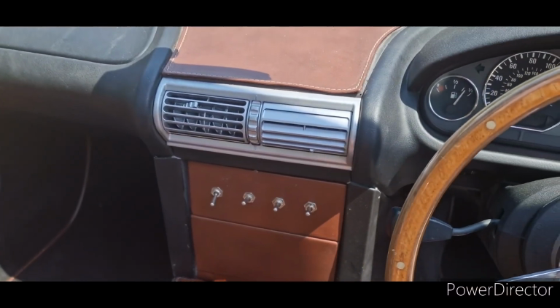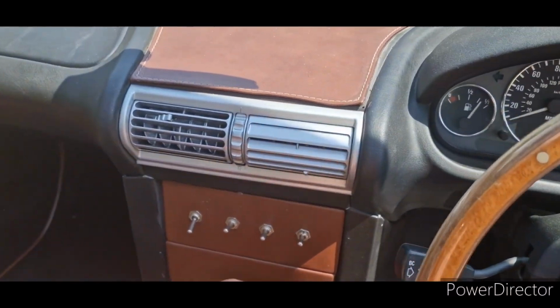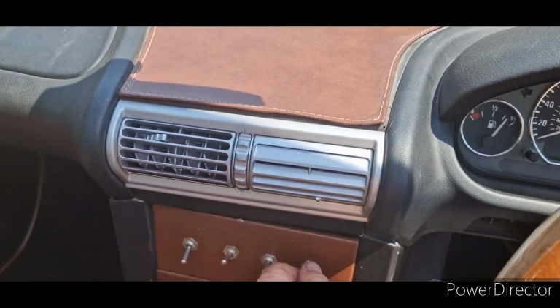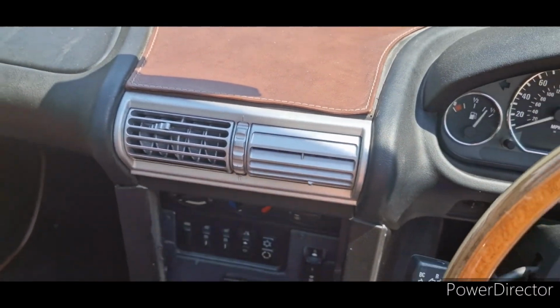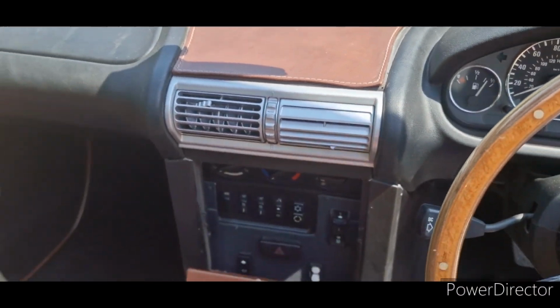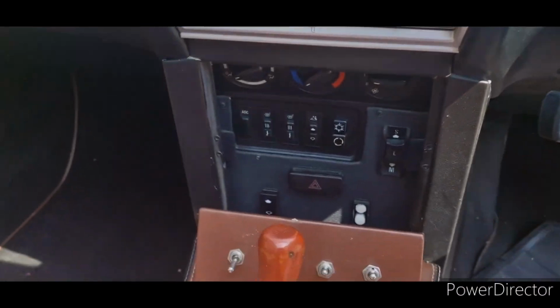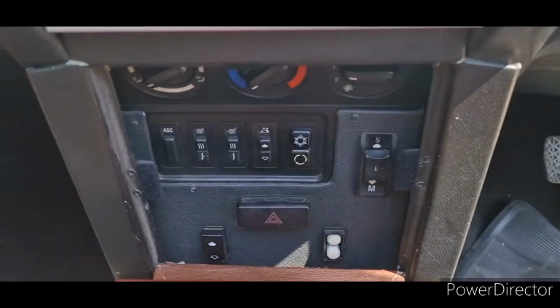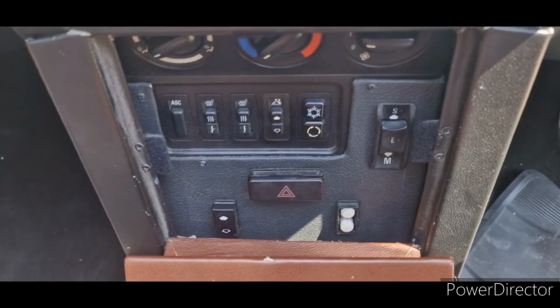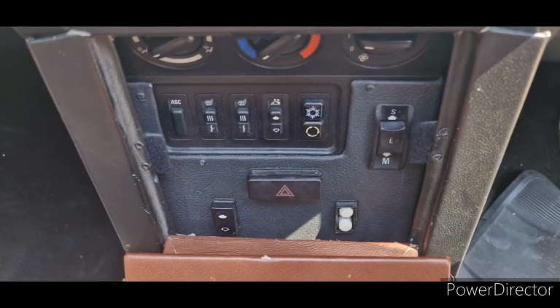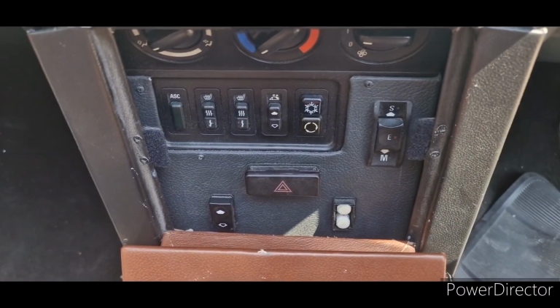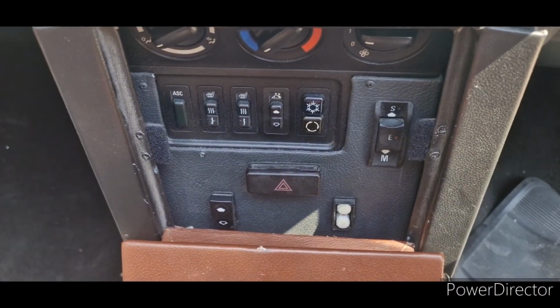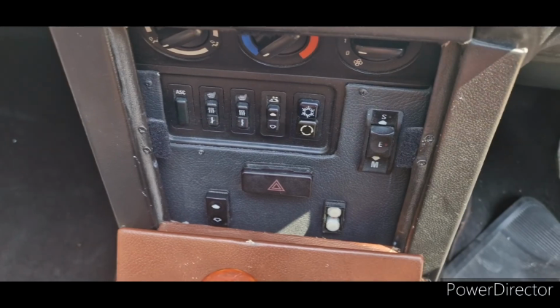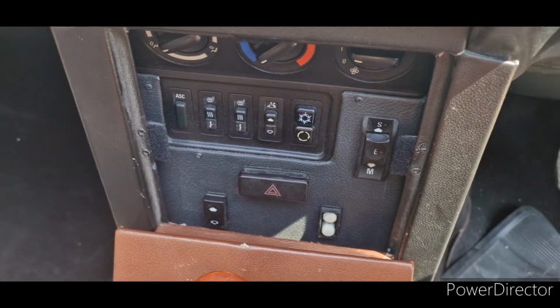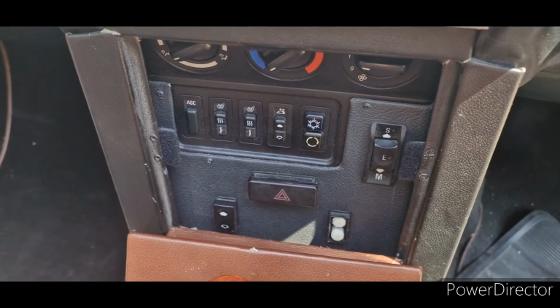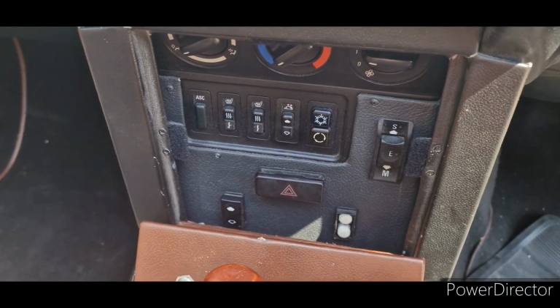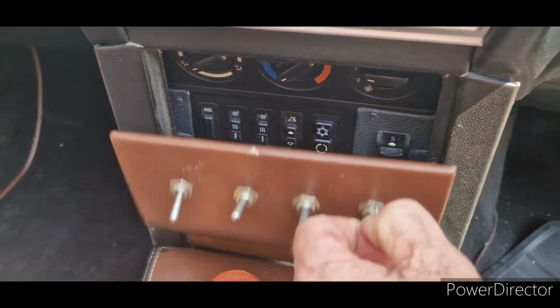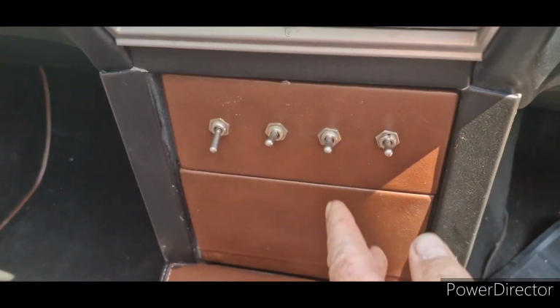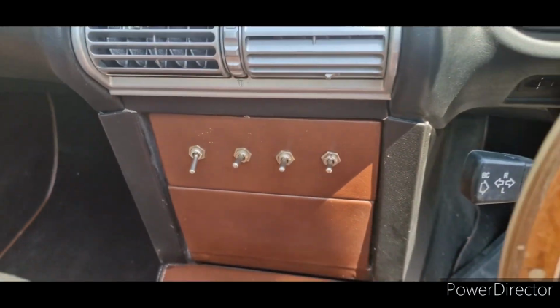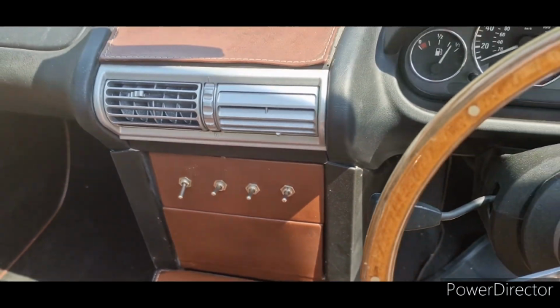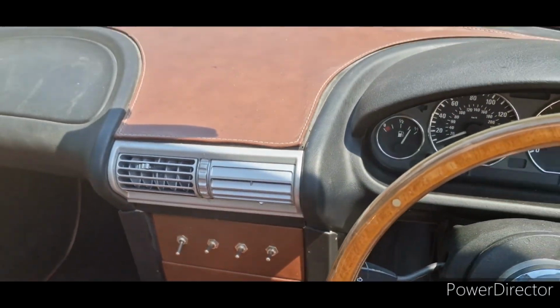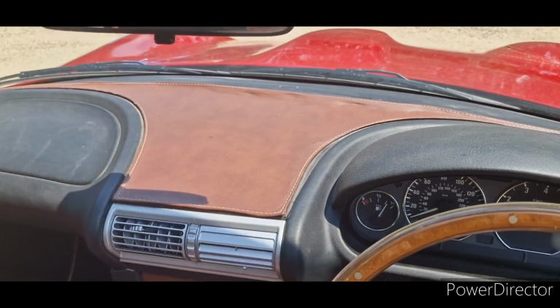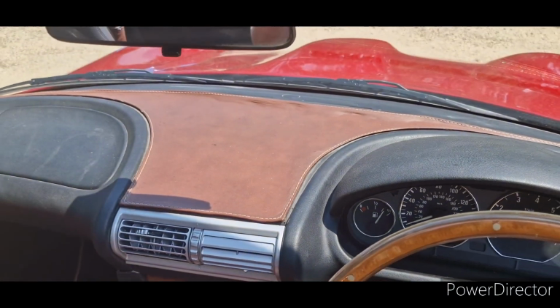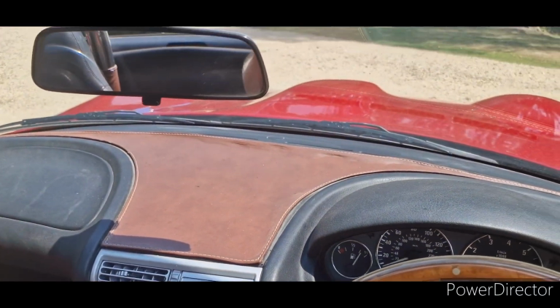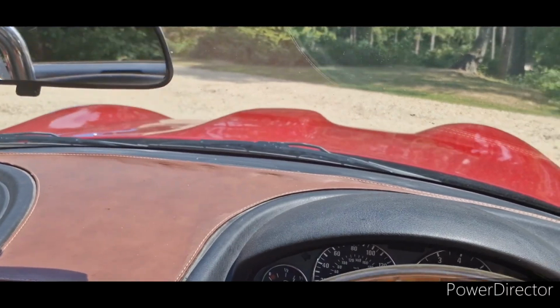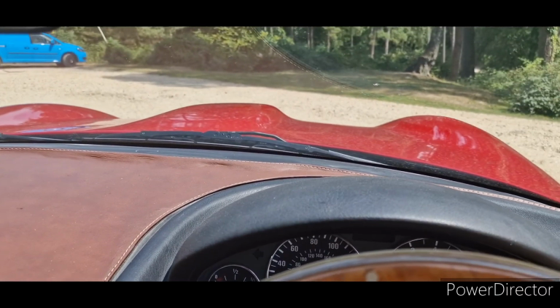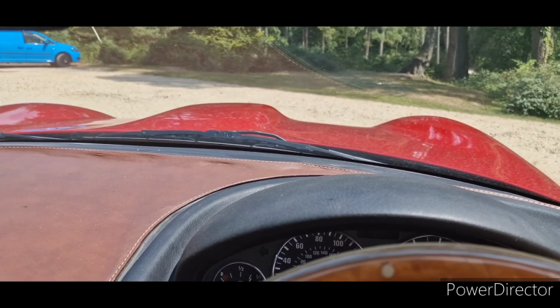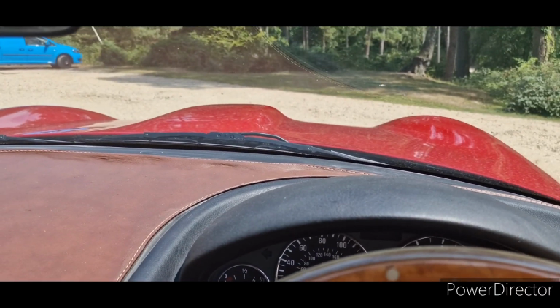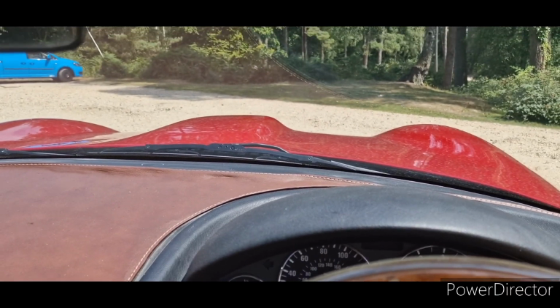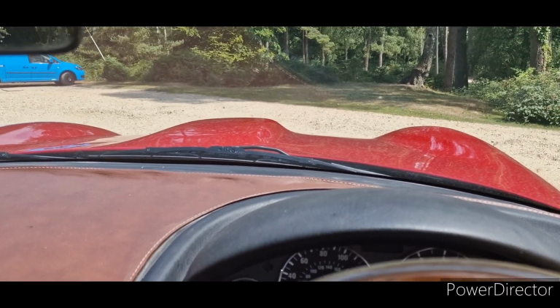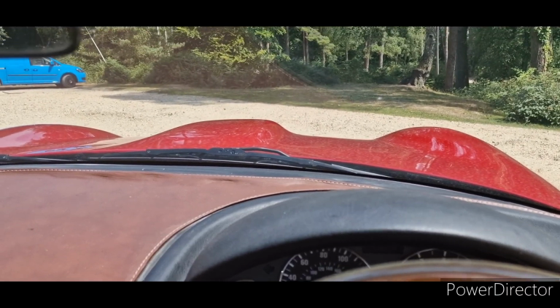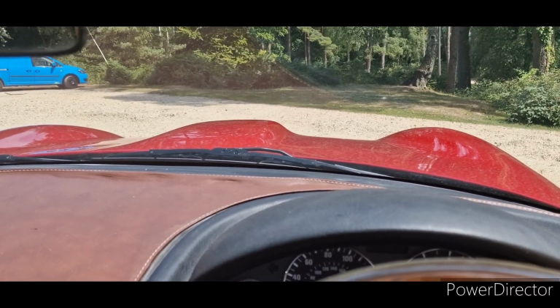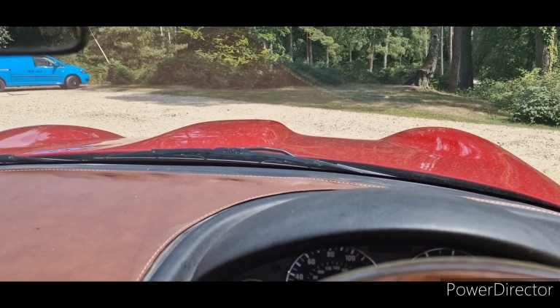These toggle switches — well, they're hiding the original gear switches. Nice view out over the bonnet.